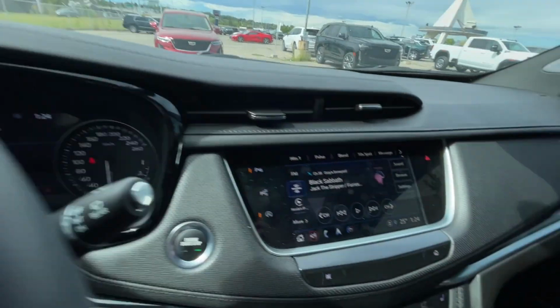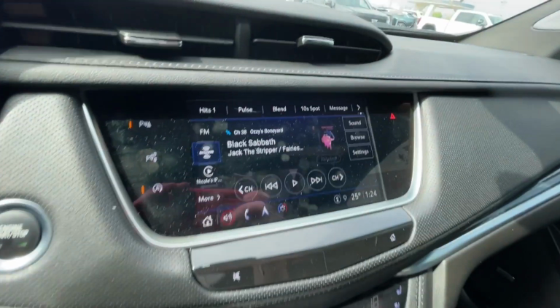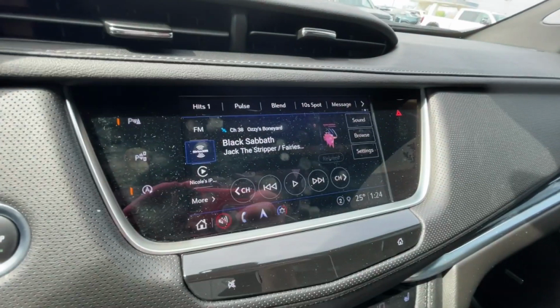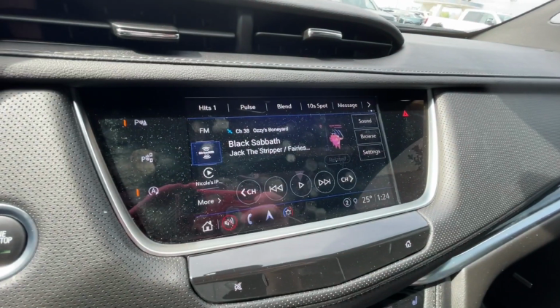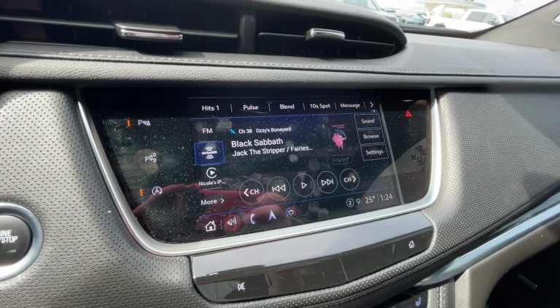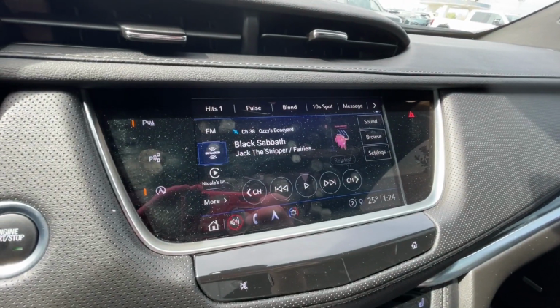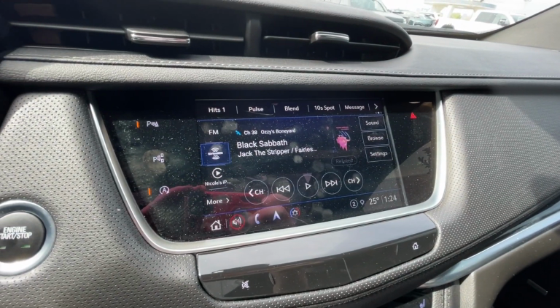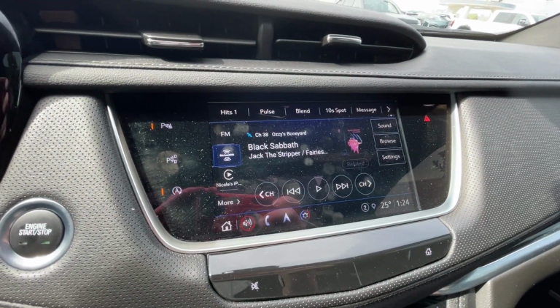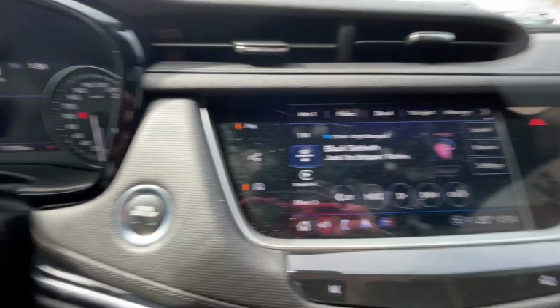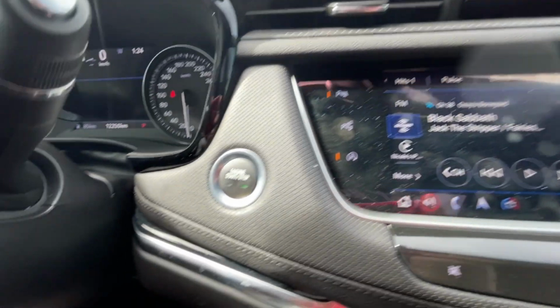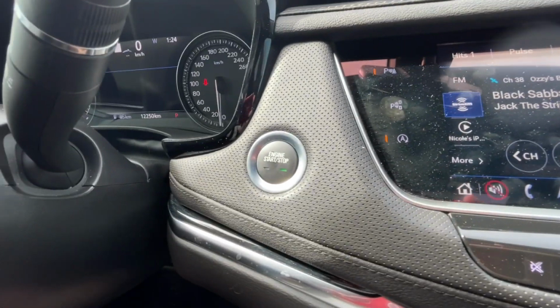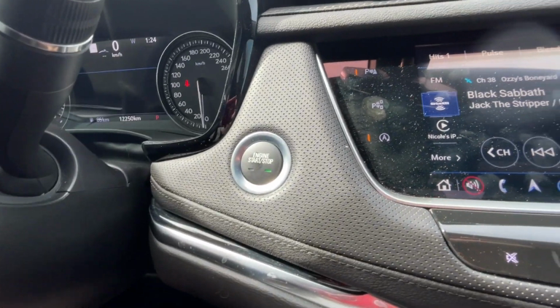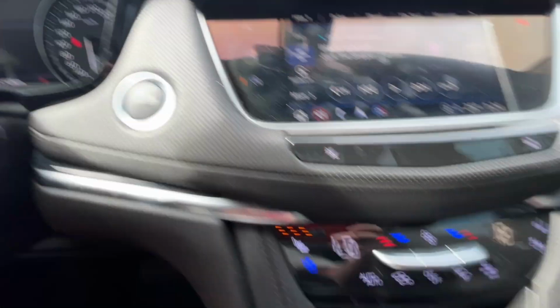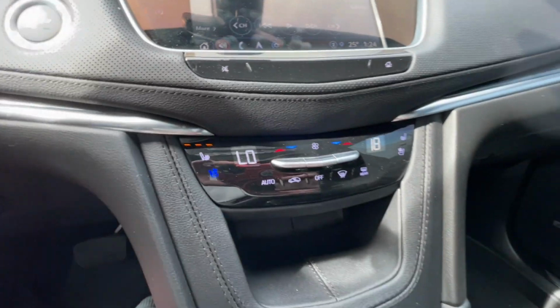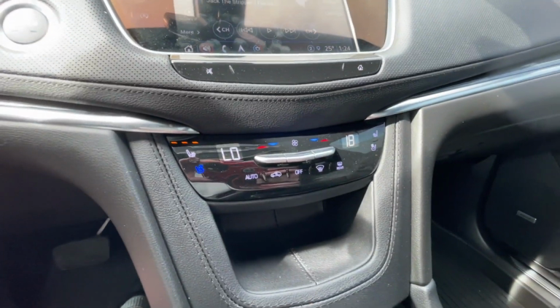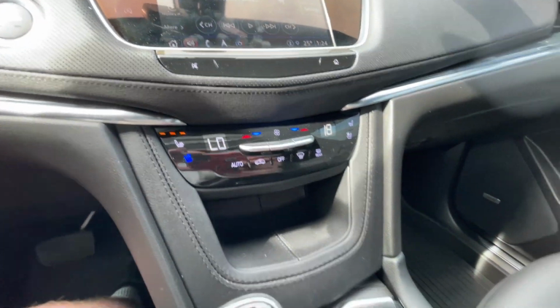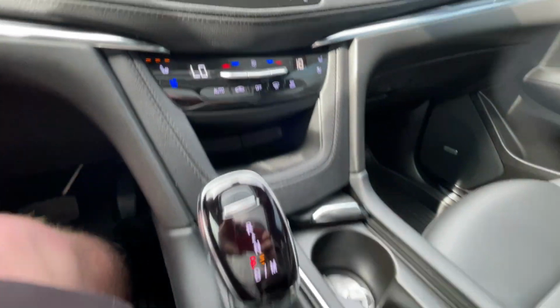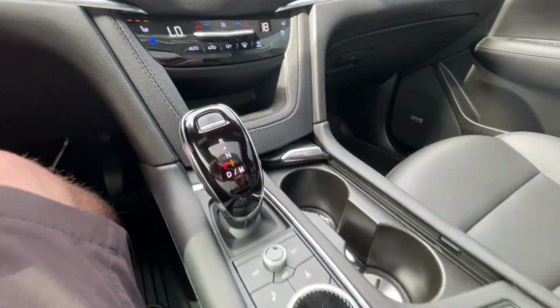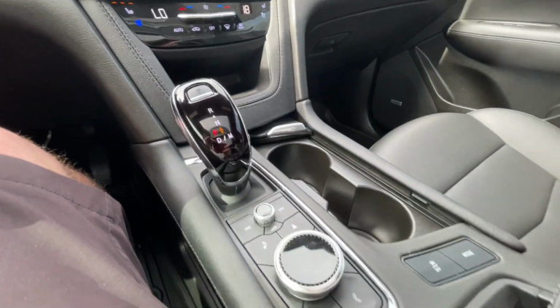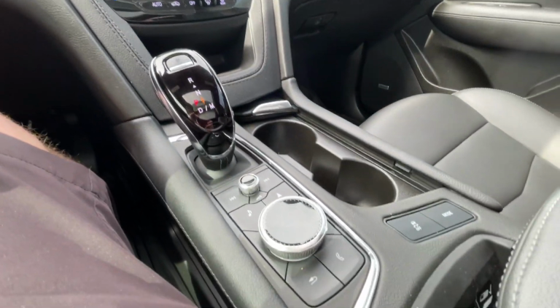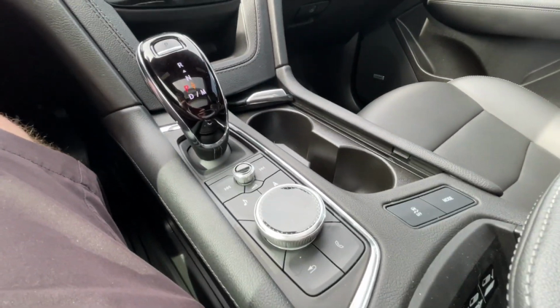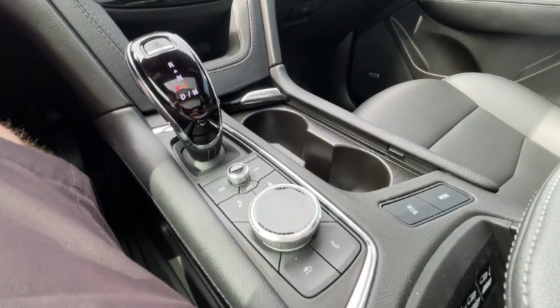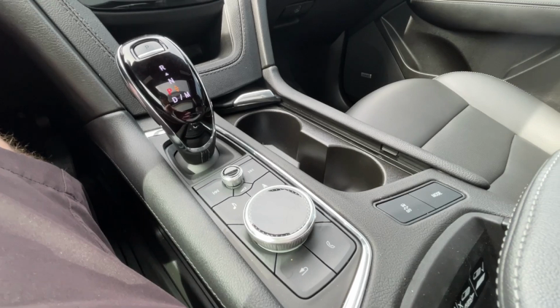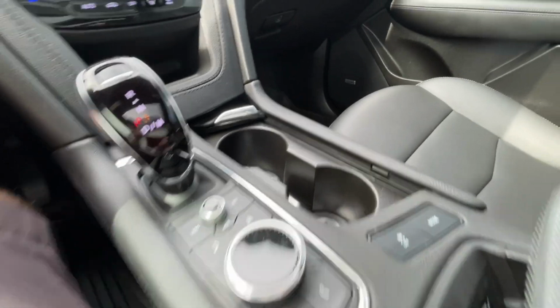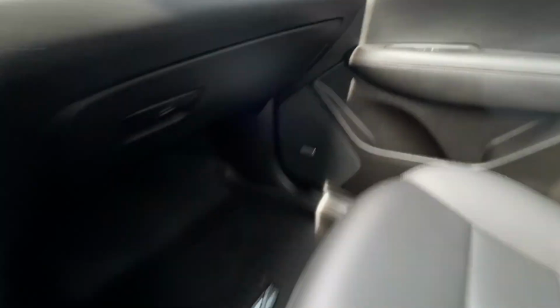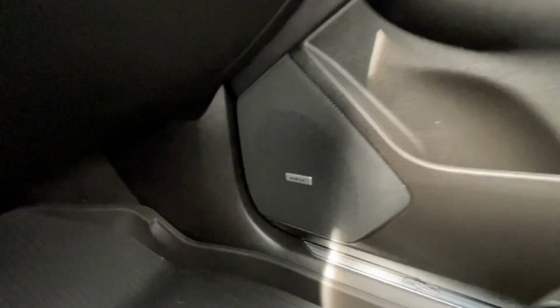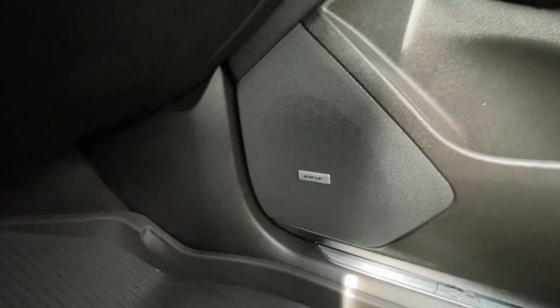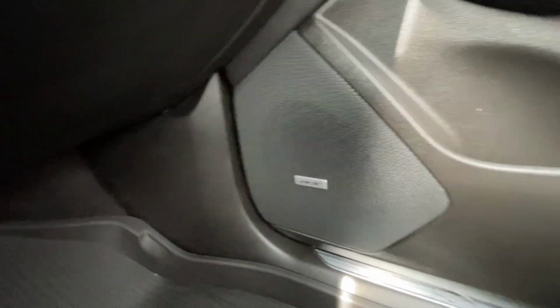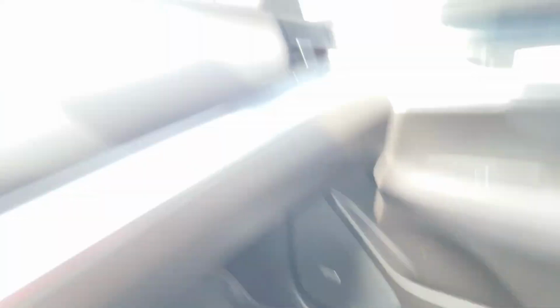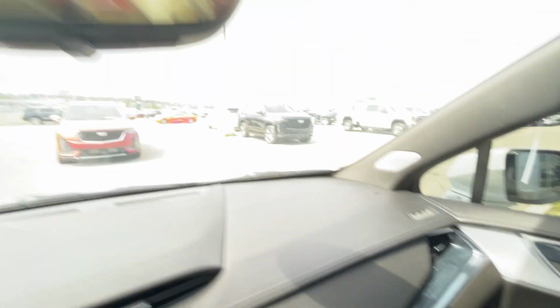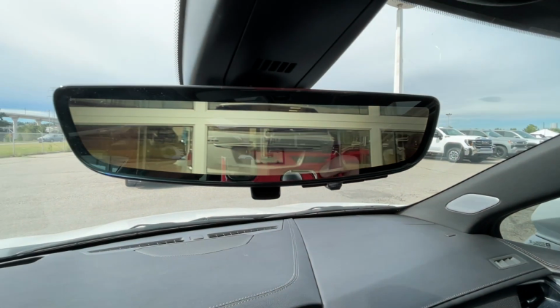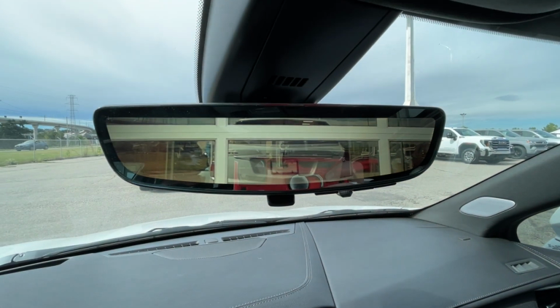An 8-inch touchscreen complete with Android Auto, Apple CarPlay, and navigation. Push-to-start ignition, dual-zone climate control. Shifter, audio, and navigation controls can be found here in the center console. Bose audio all throughout the vehicle, and the rear-view mirror camera.